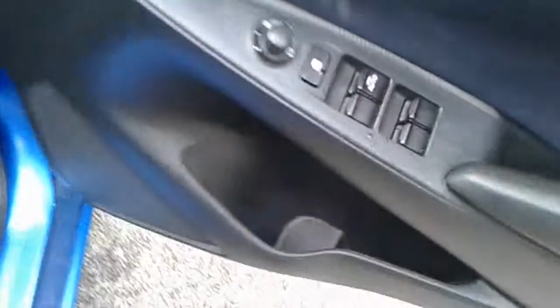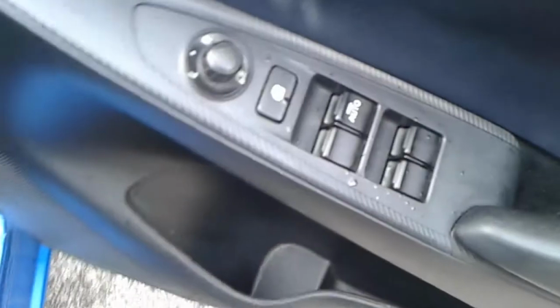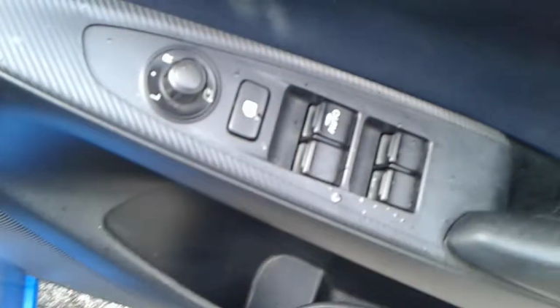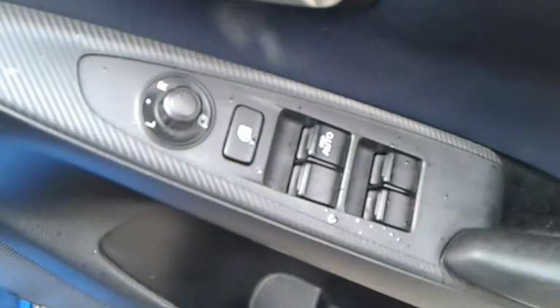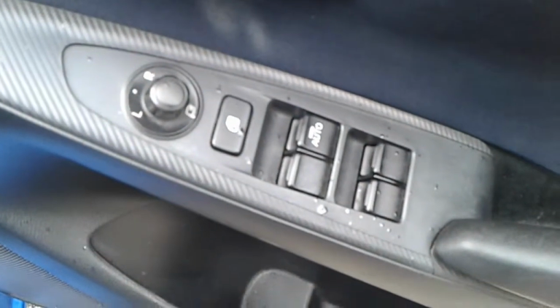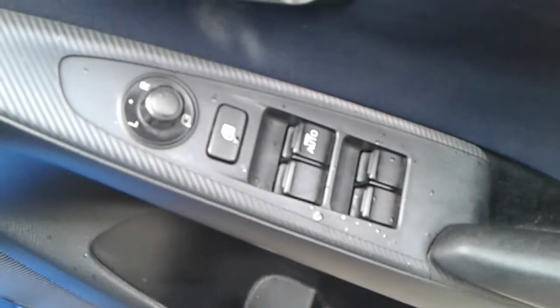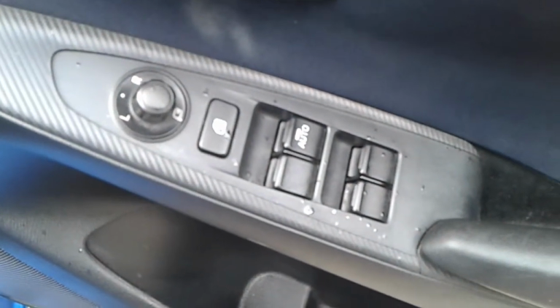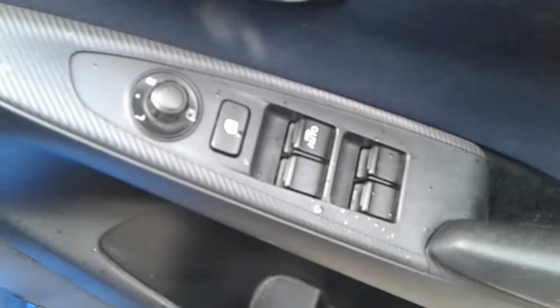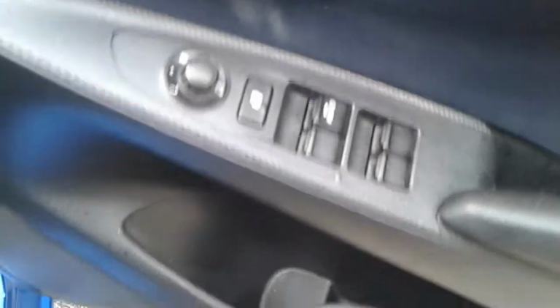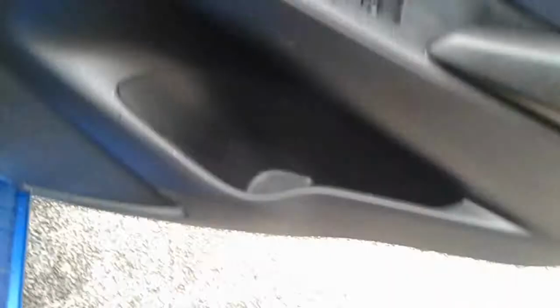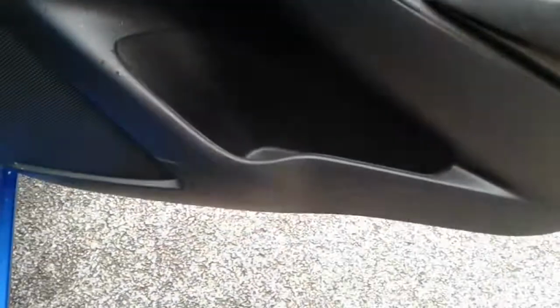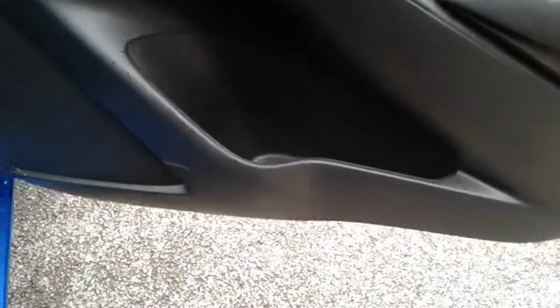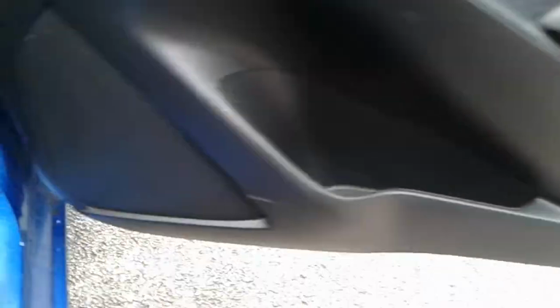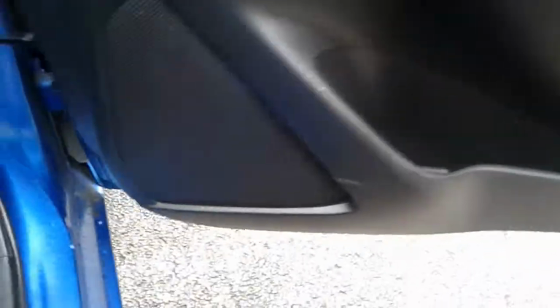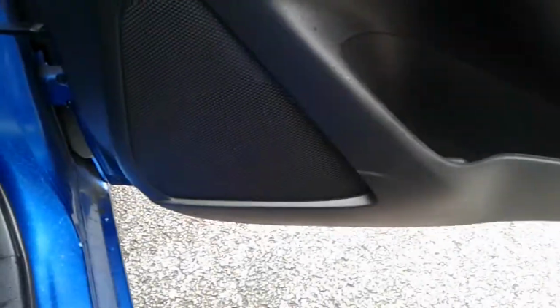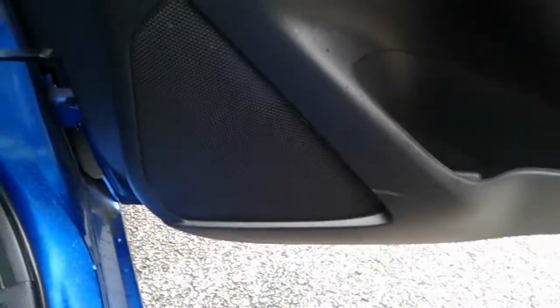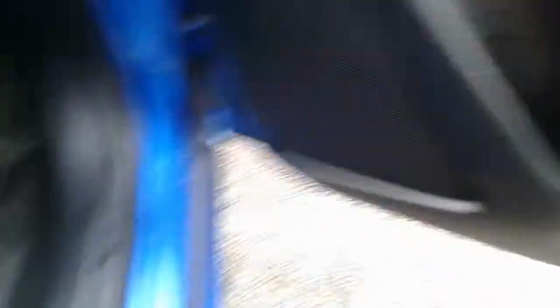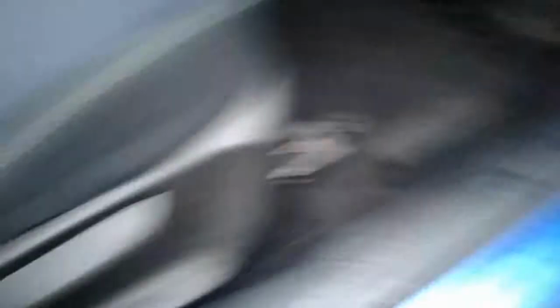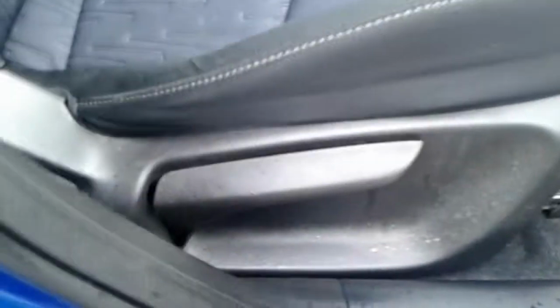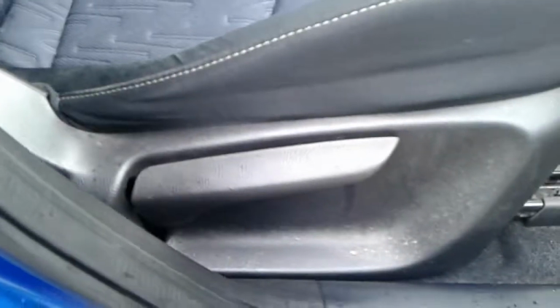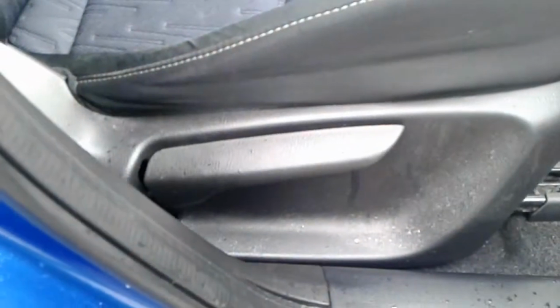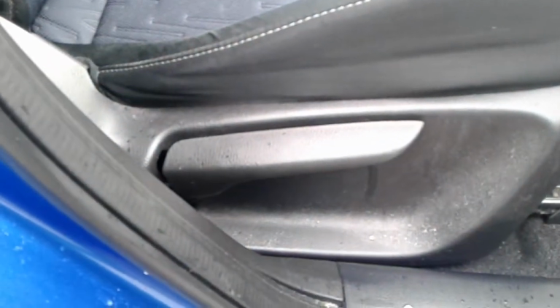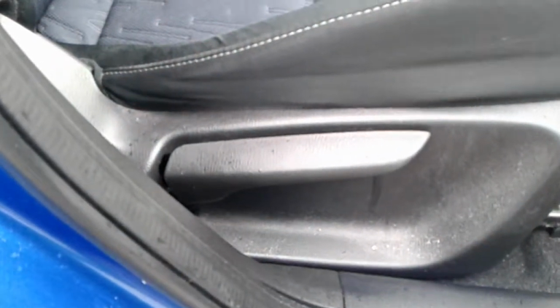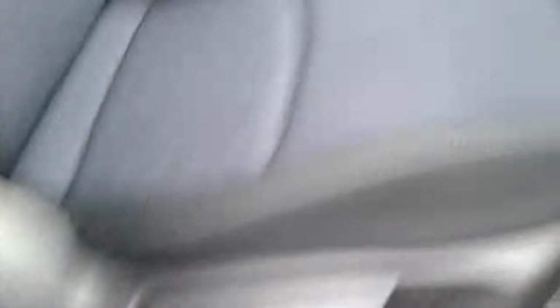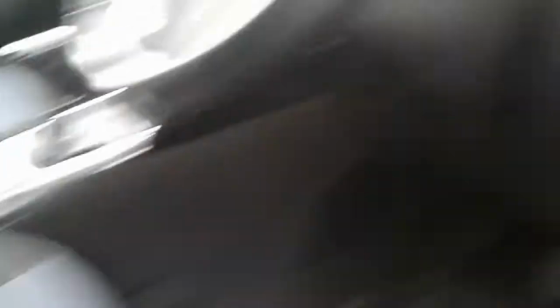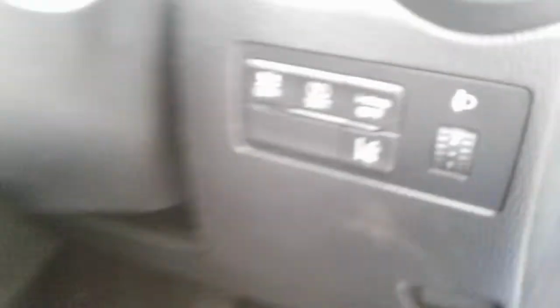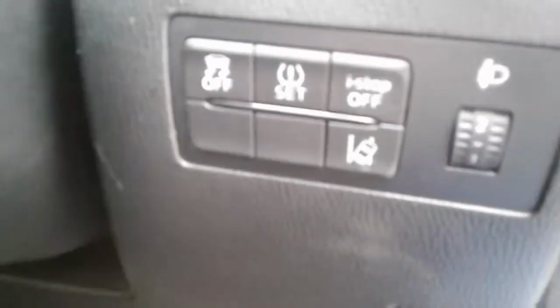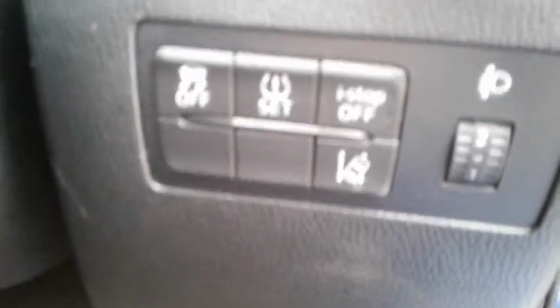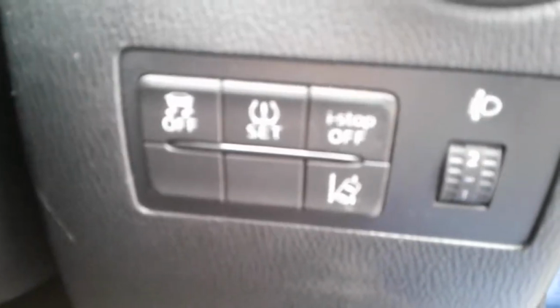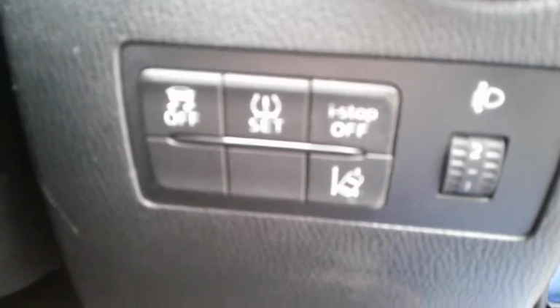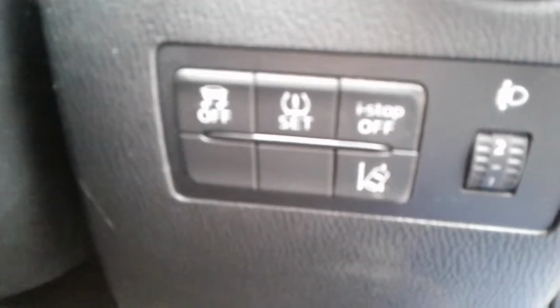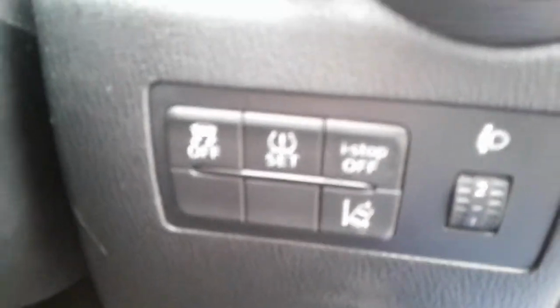Also front electric windows and electric wing mirrors. A large storage pocket and door speaker. Height adjuster on the driver's seat. A lane change warning system.